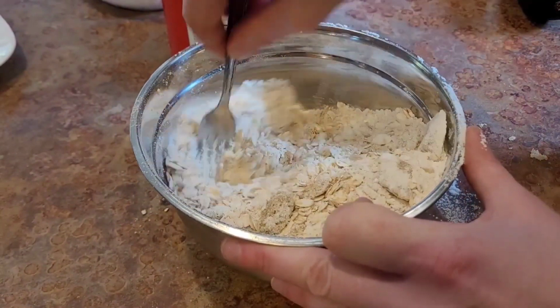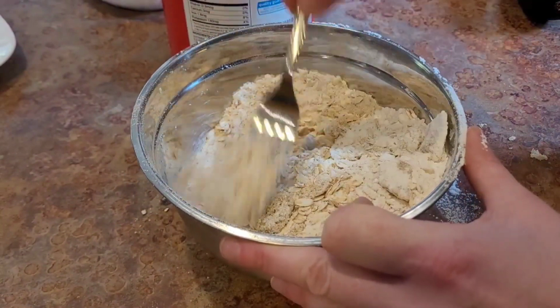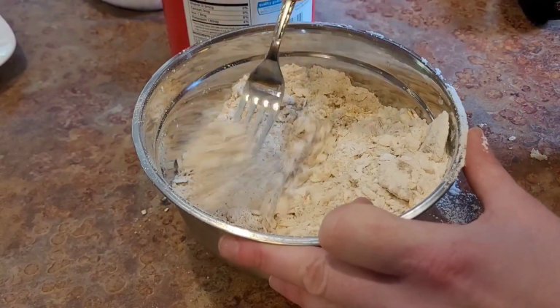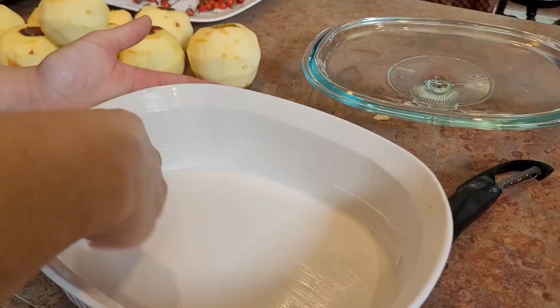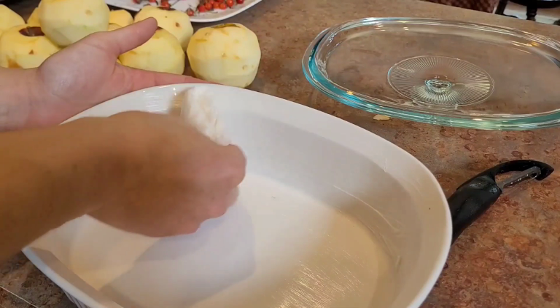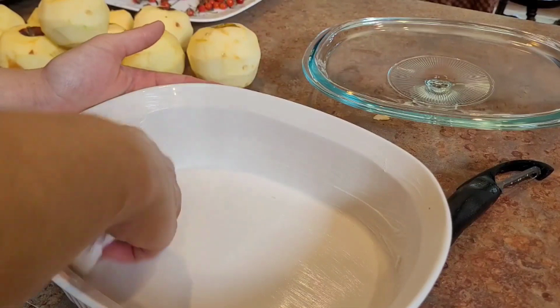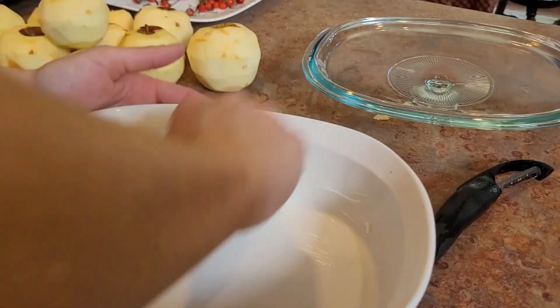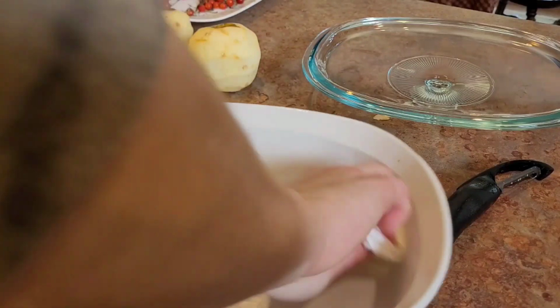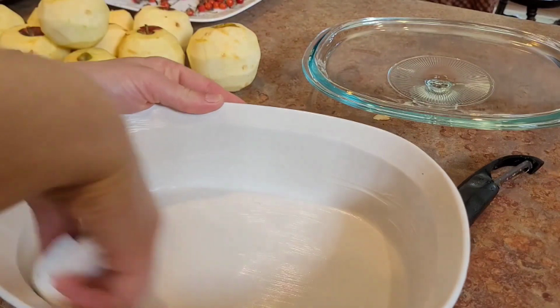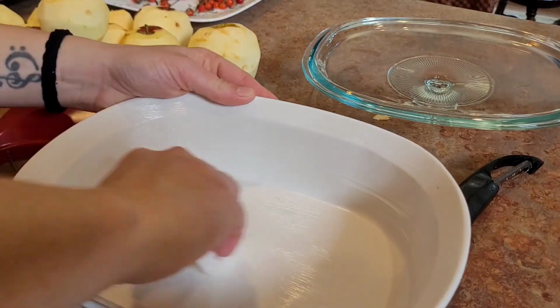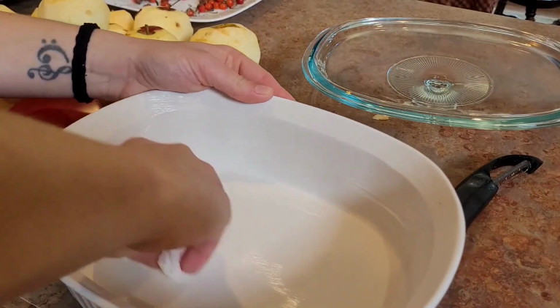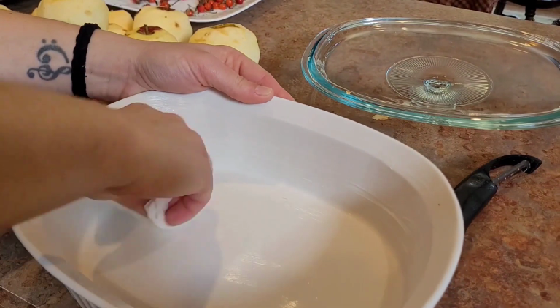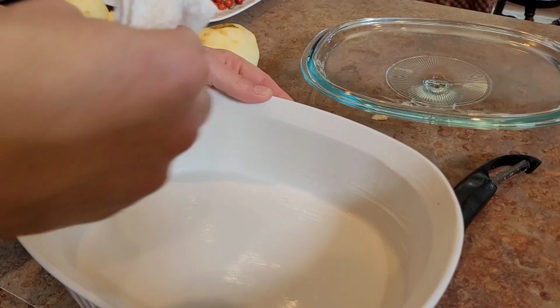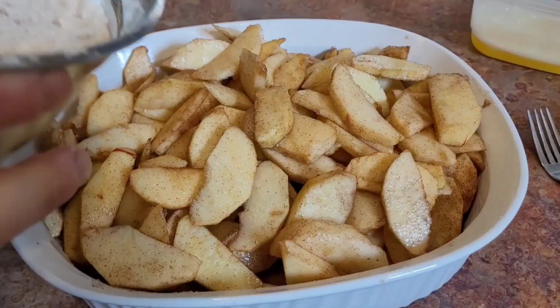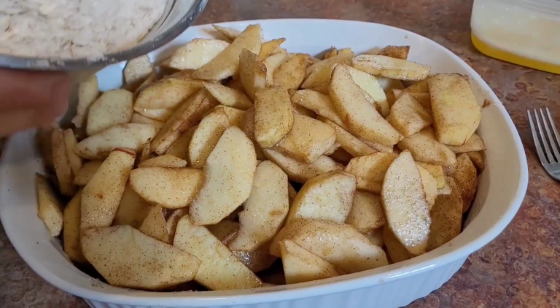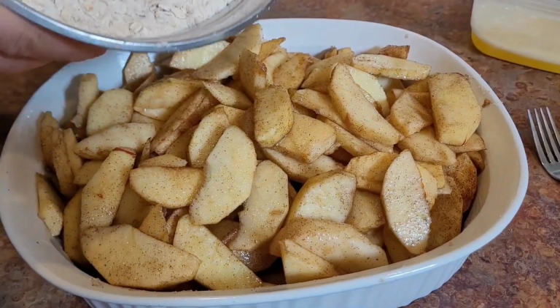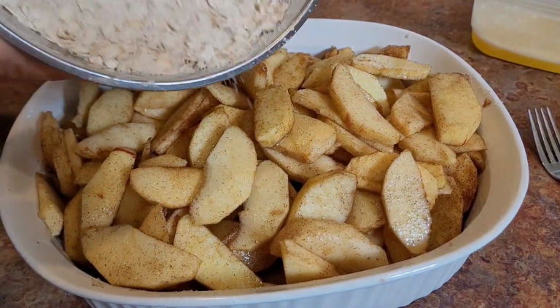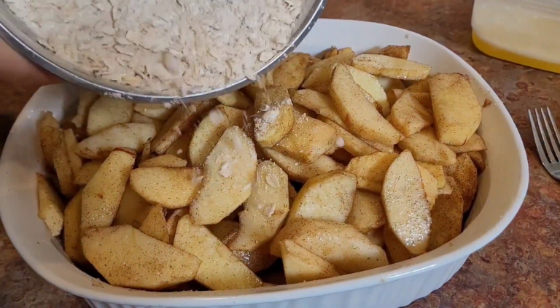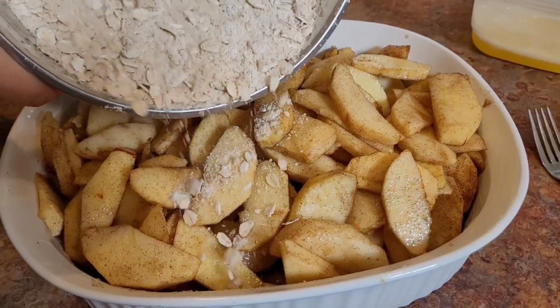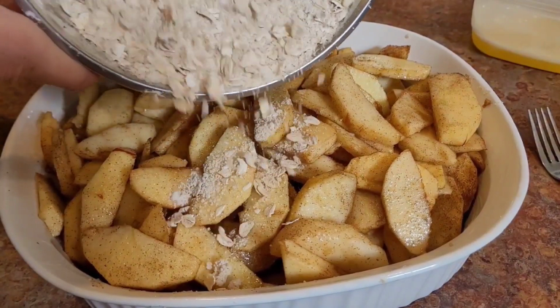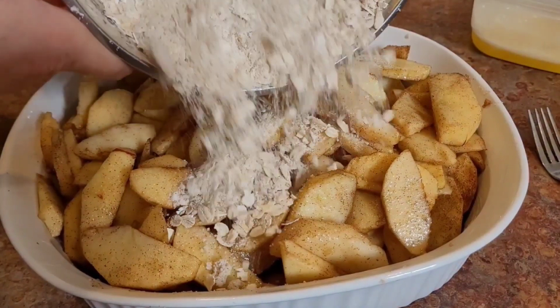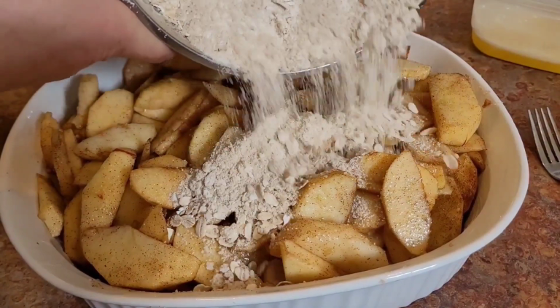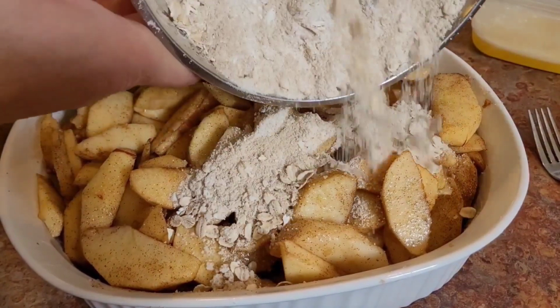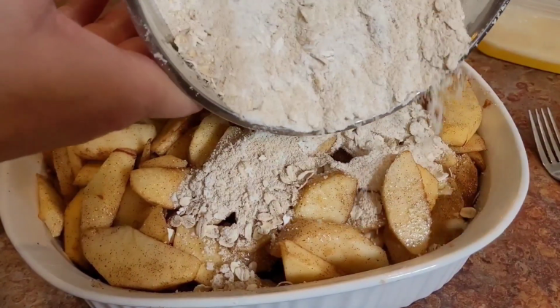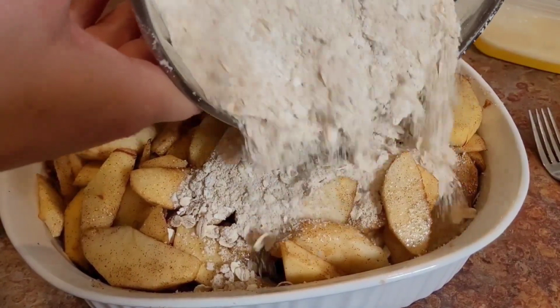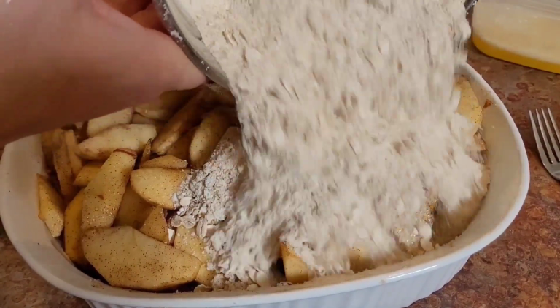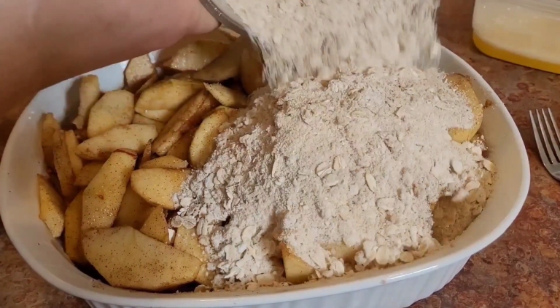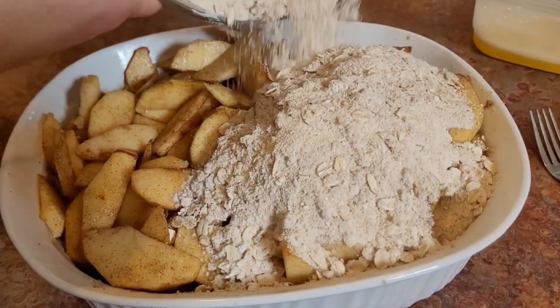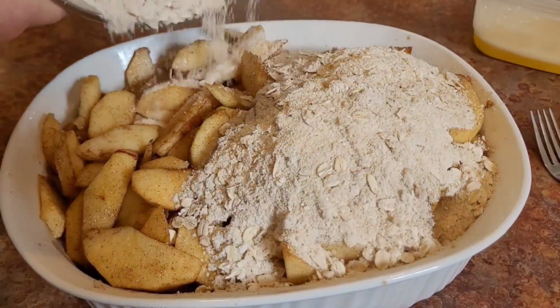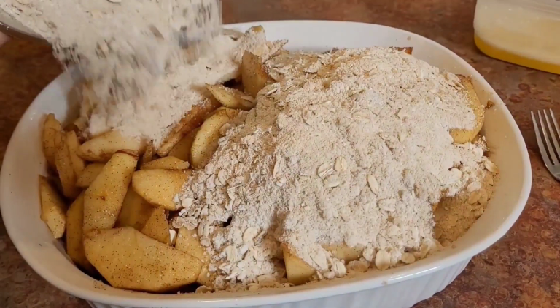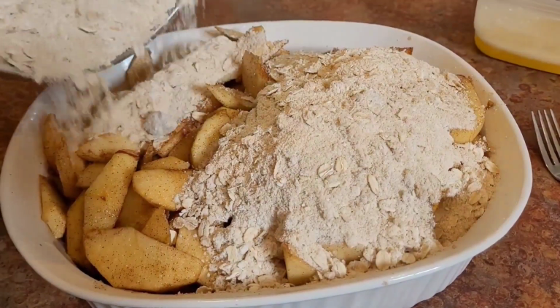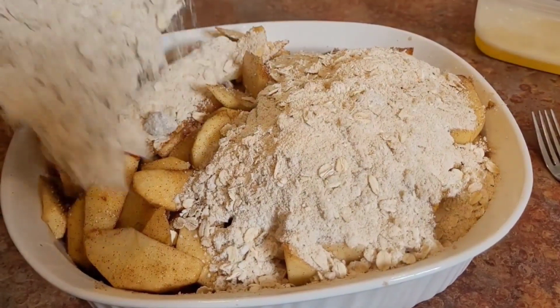We will grease our 9 by 13 or casserole pan and dump in our apples, and we will pour our brown sugar flour oat mixture over top.